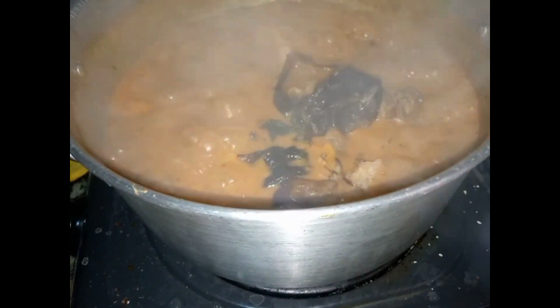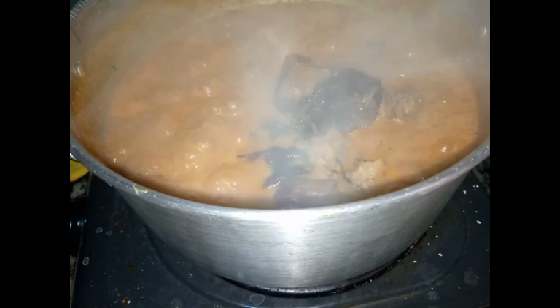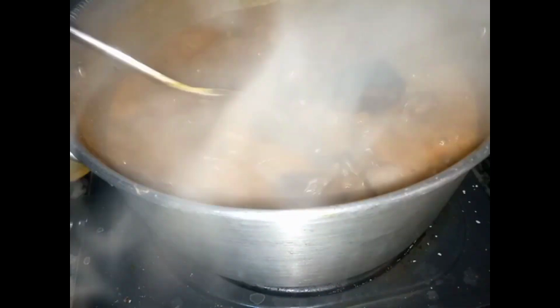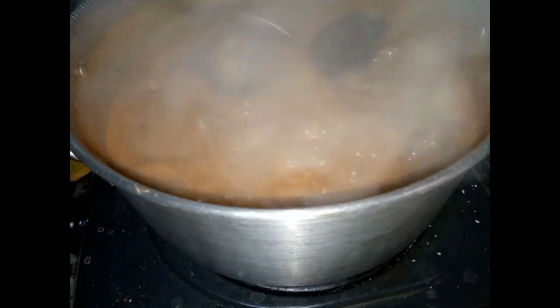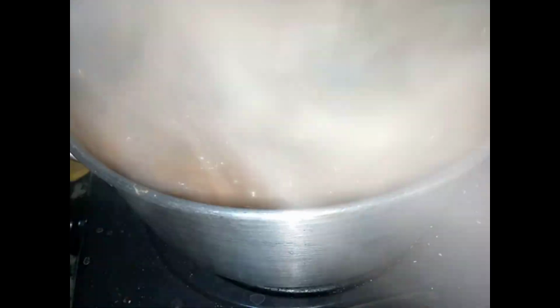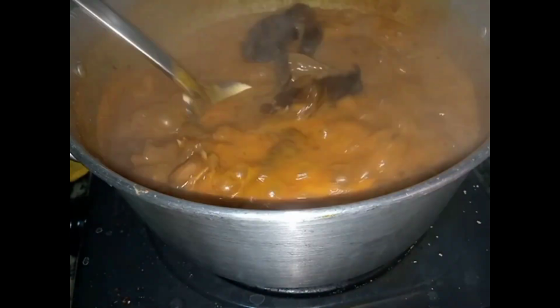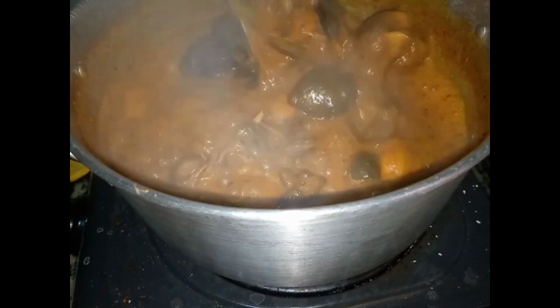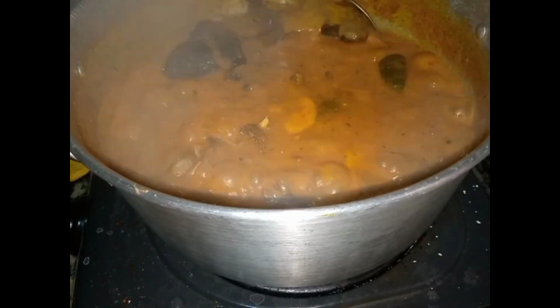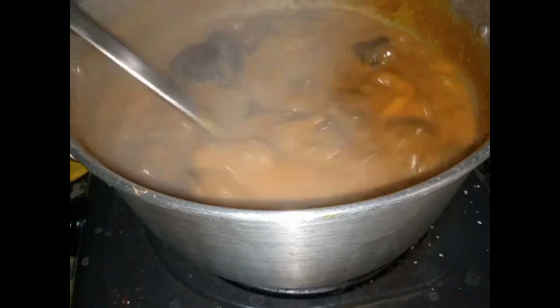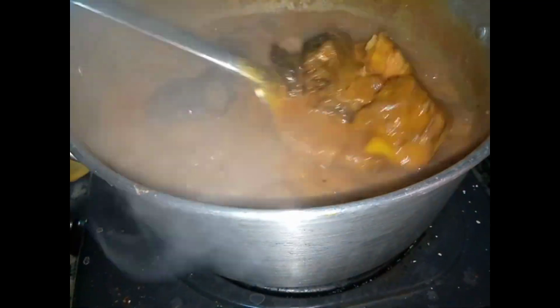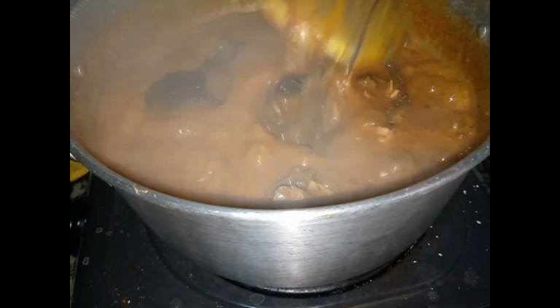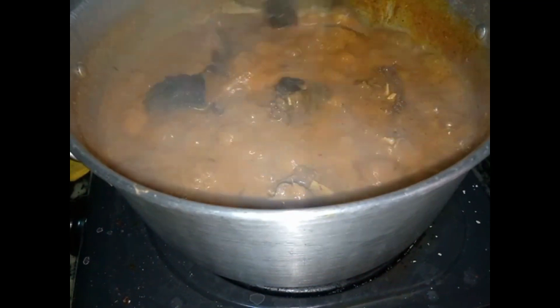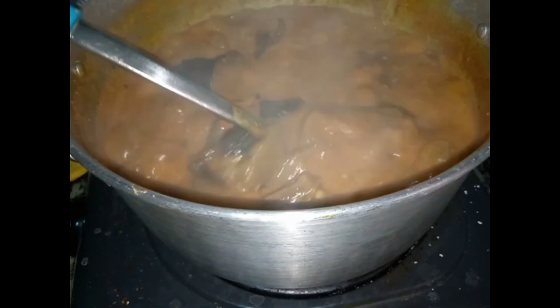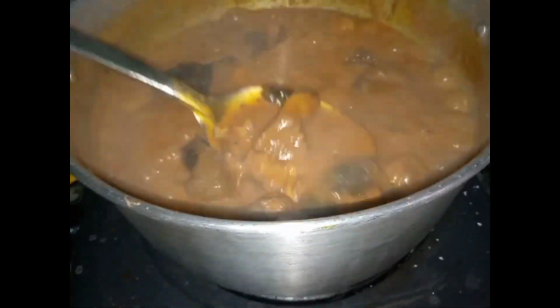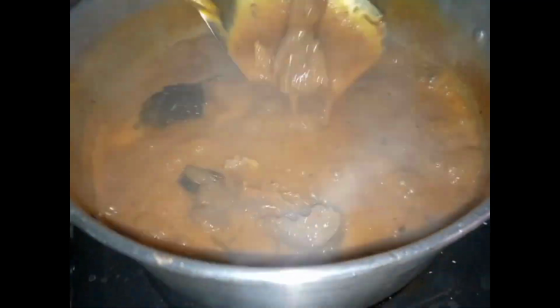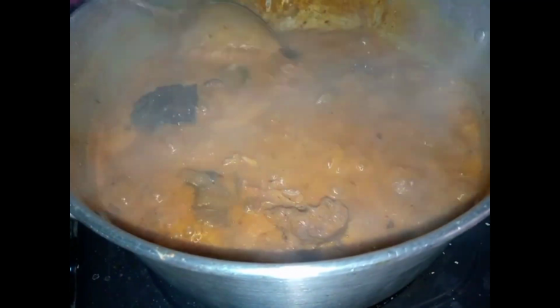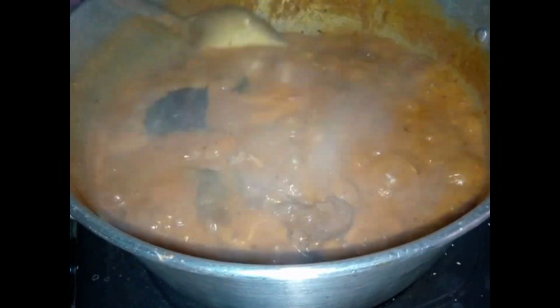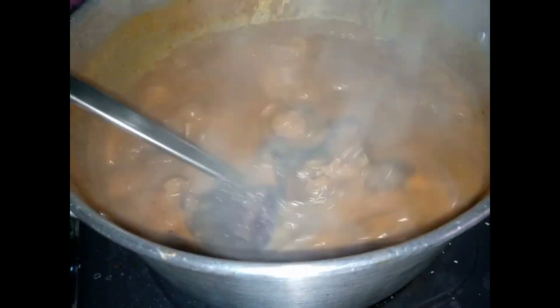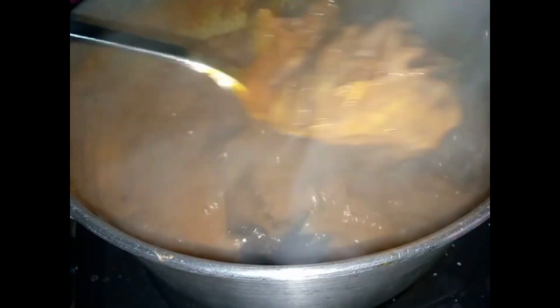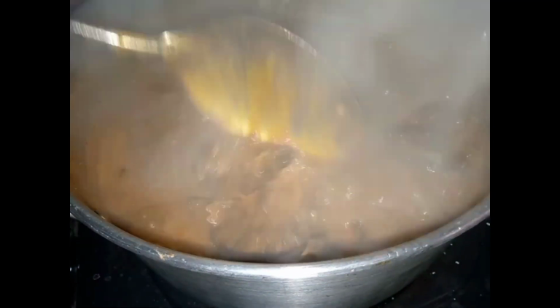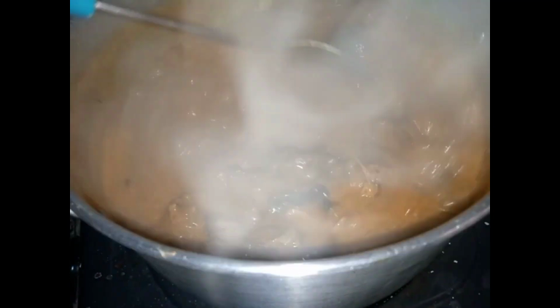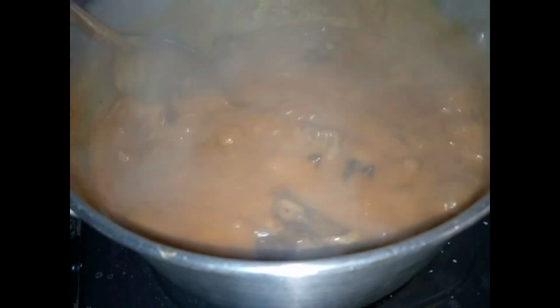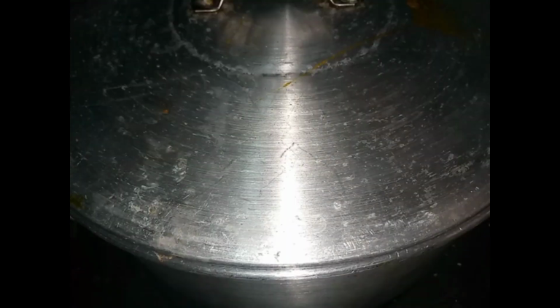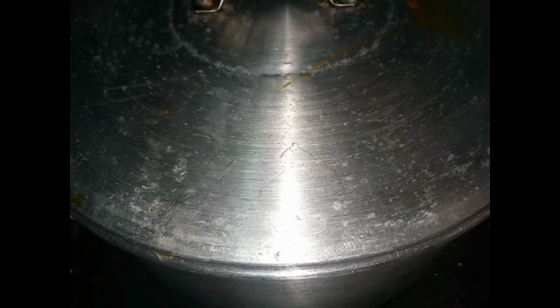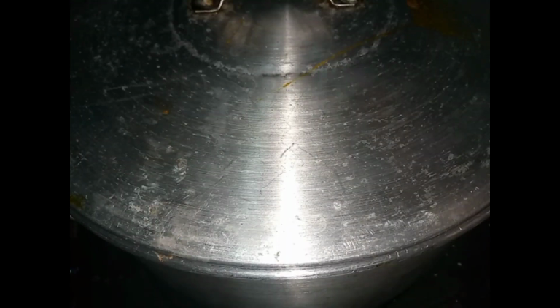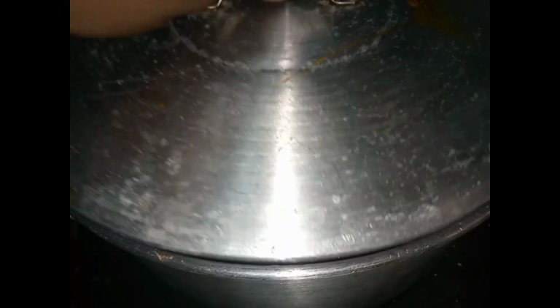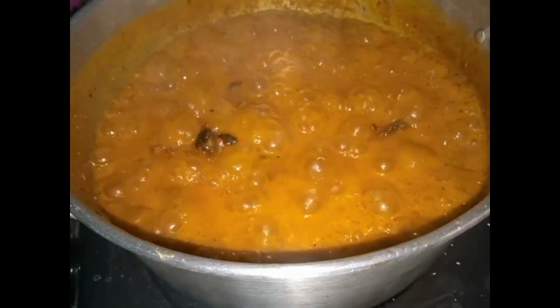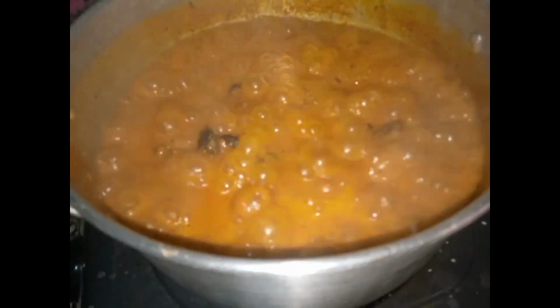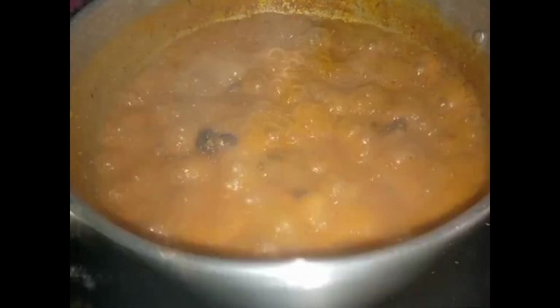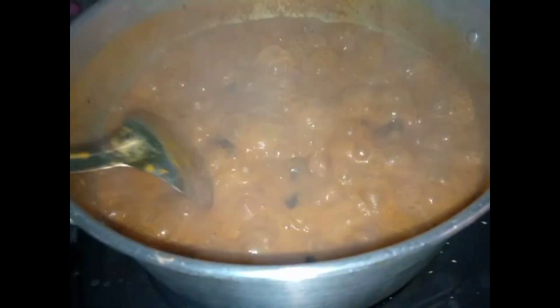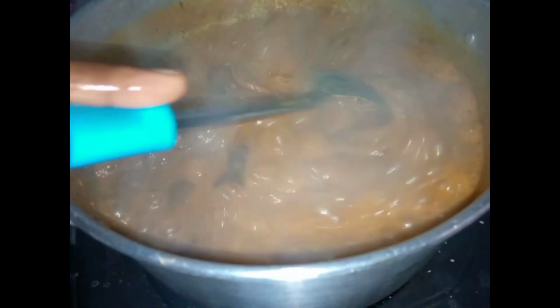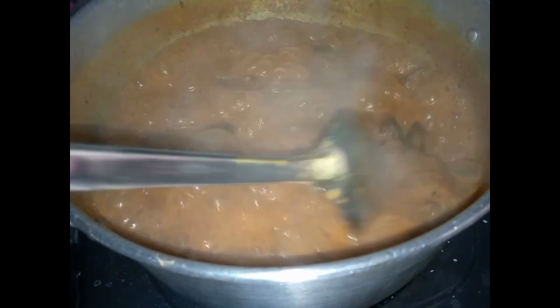I added my dry fish and stirred, and also allowed it to cook so that everything will add its own flavor inside the soup.